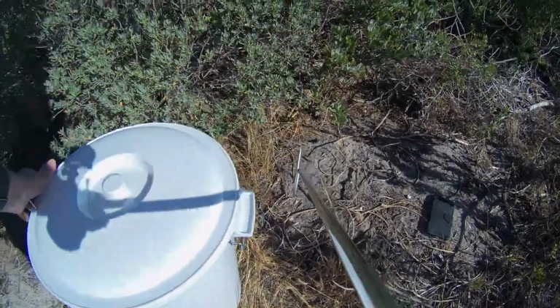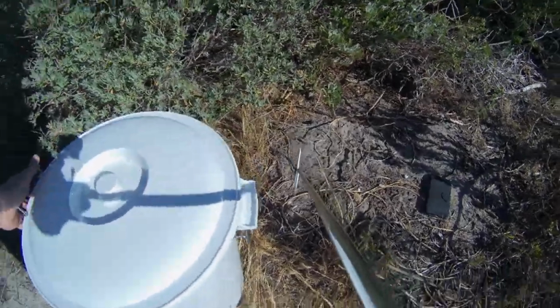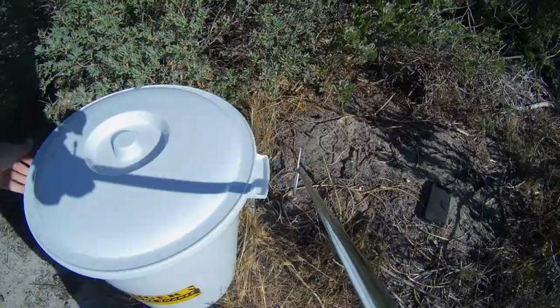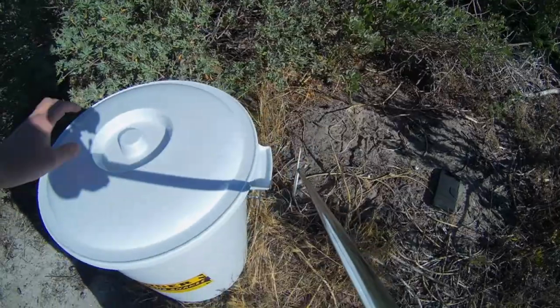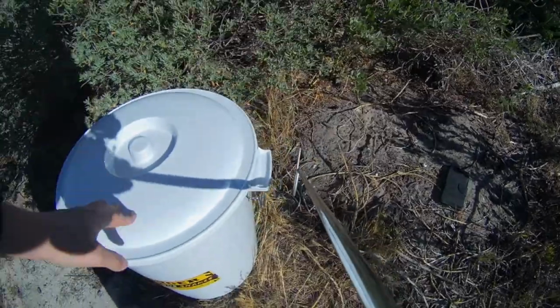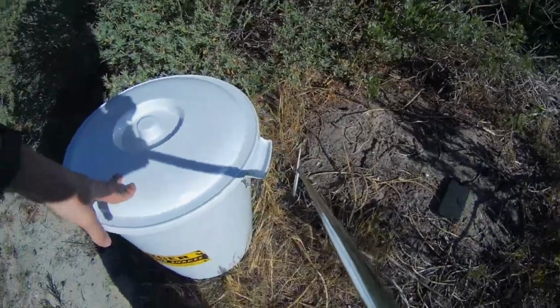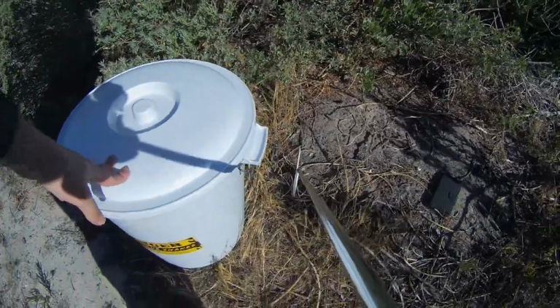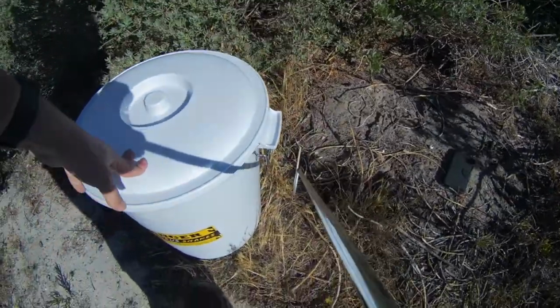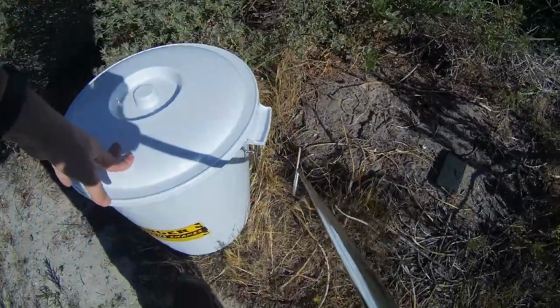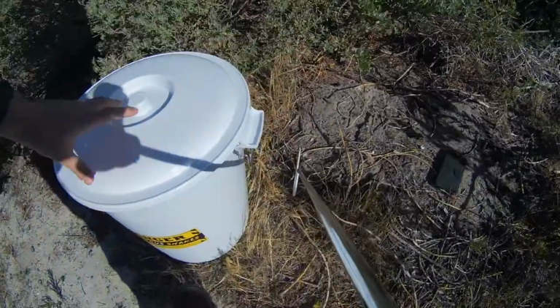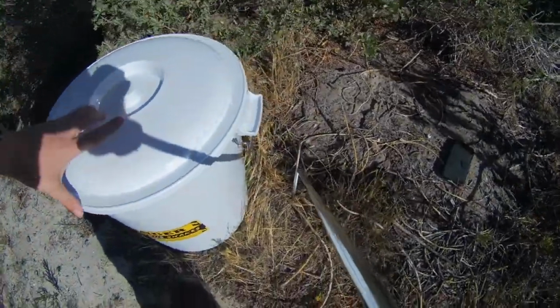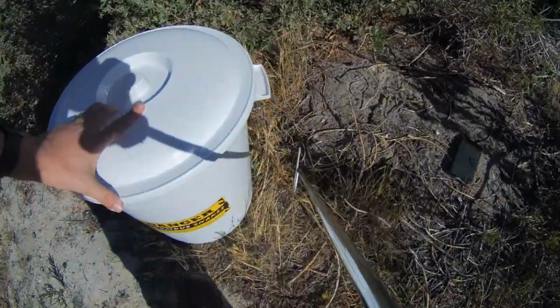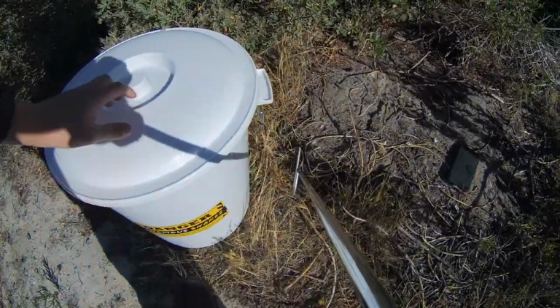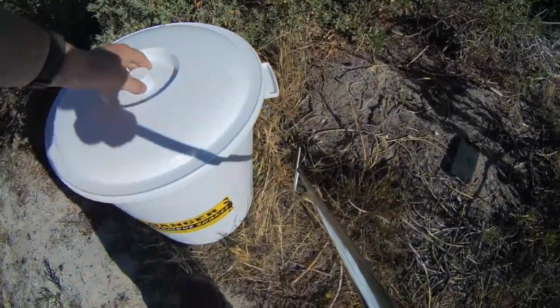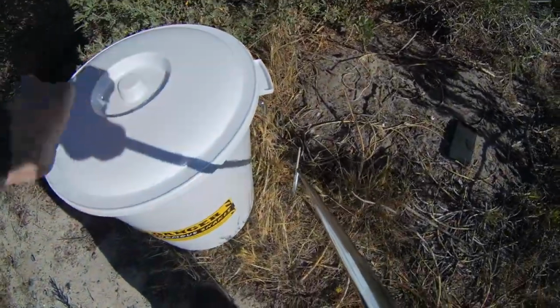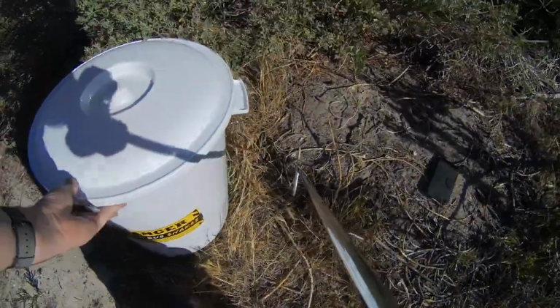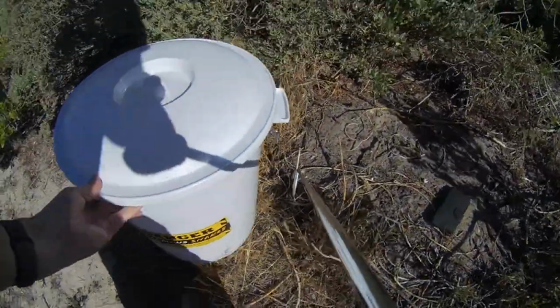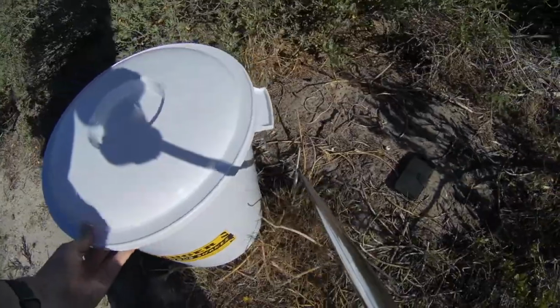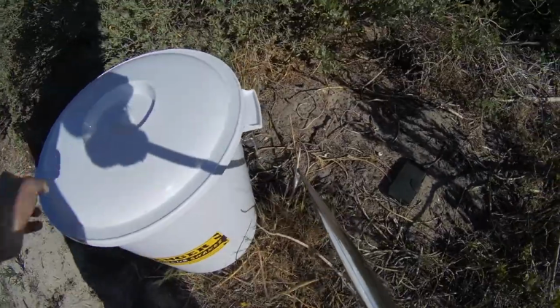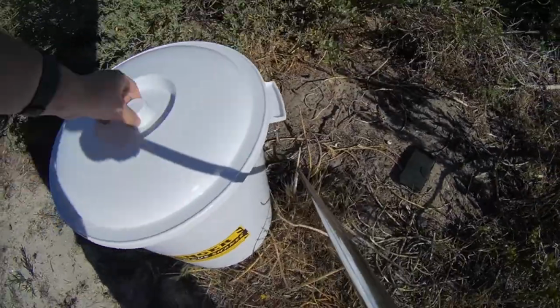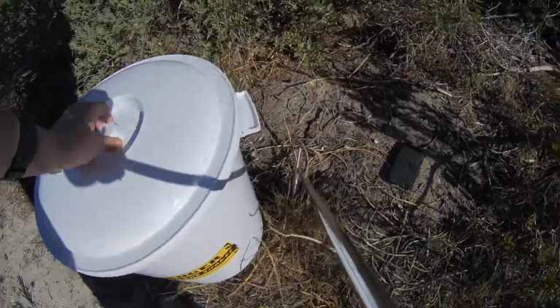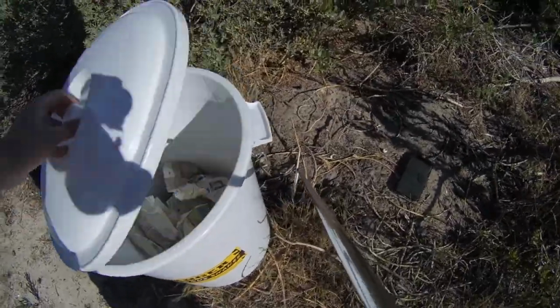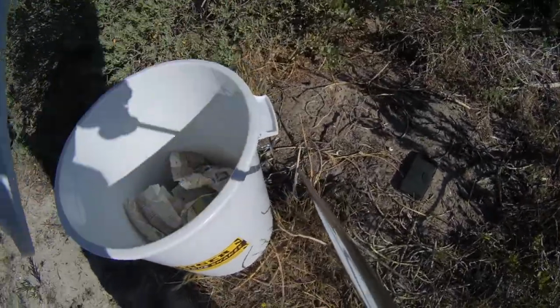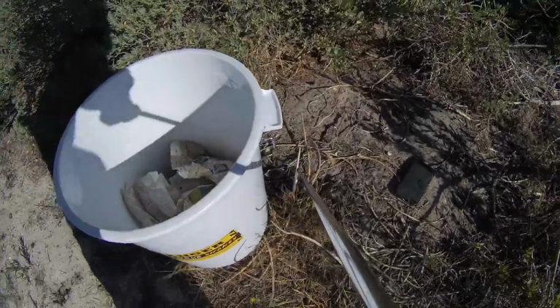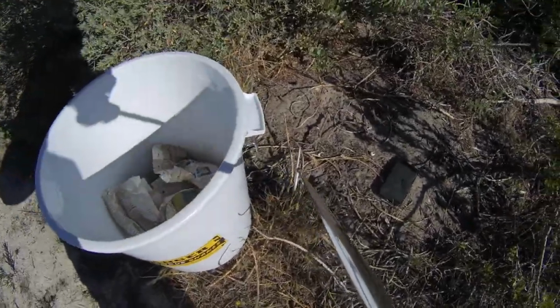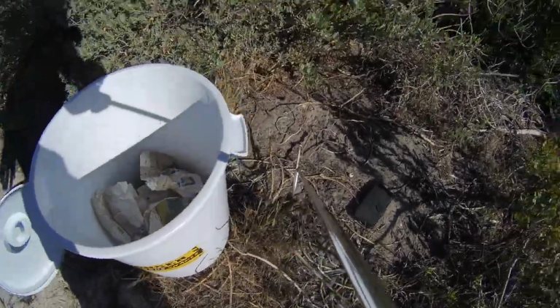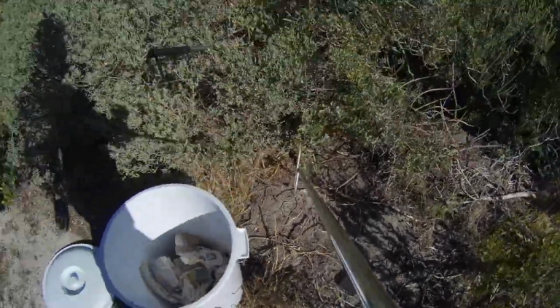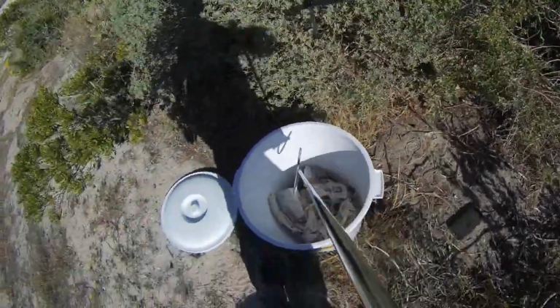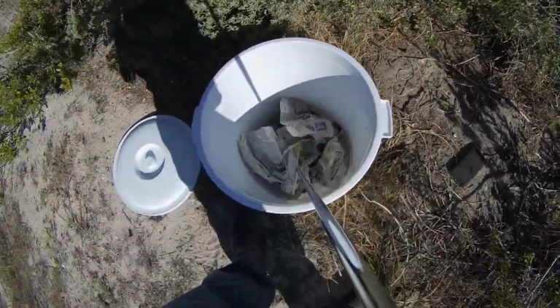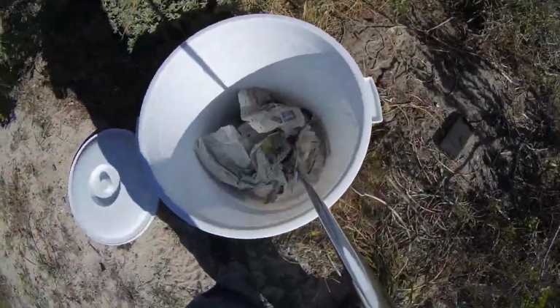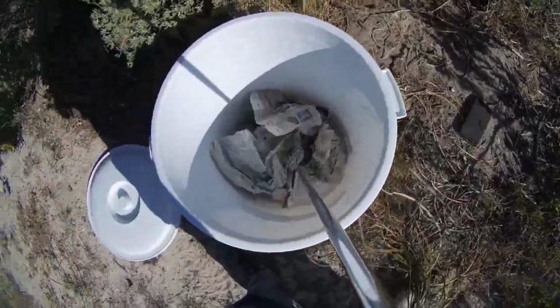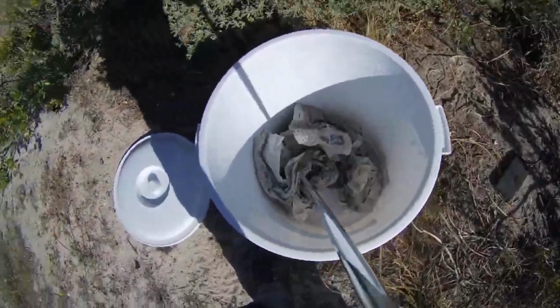Hey guys, Willem from Blavik's Lake Breski here. I just retrieved this juvenile Cape Cobra from someone's garage in West Beach. I'm going to show him to you quickly and then I'm going to let him go.